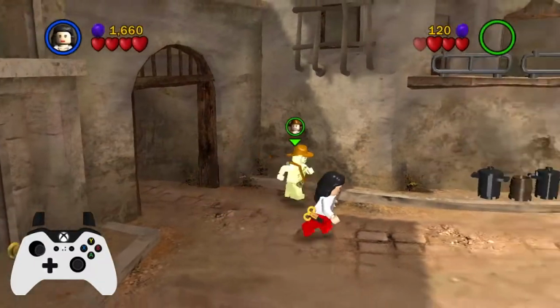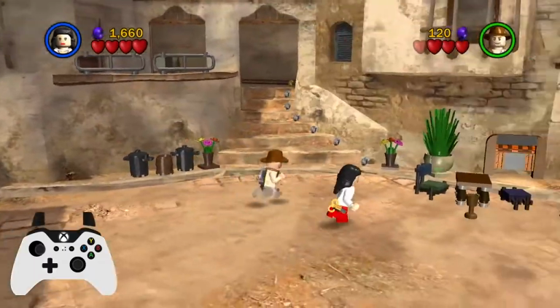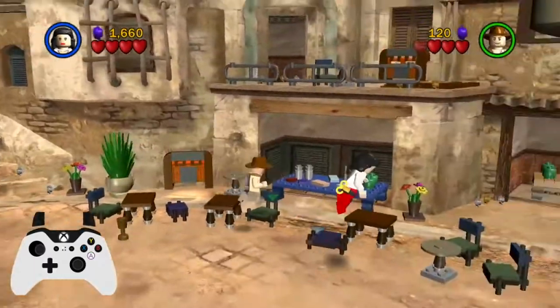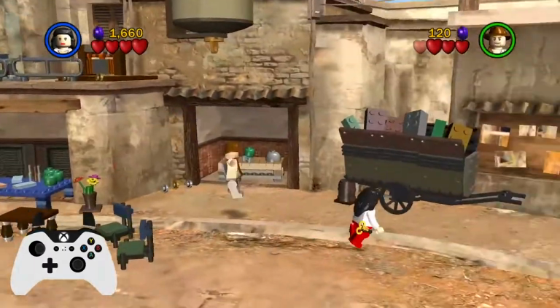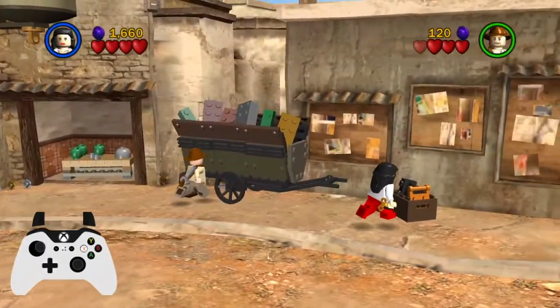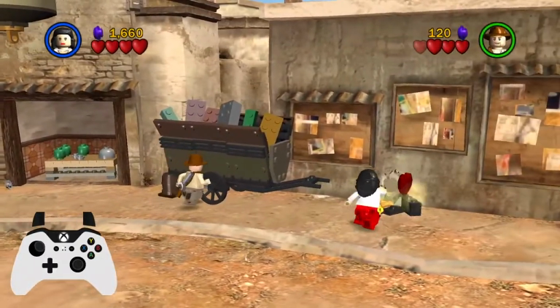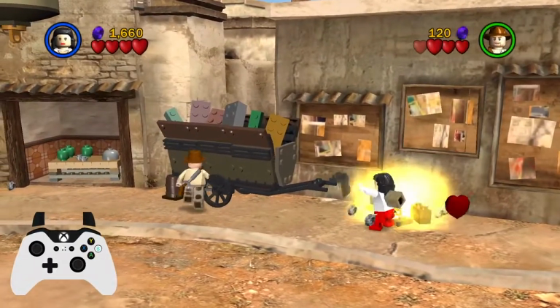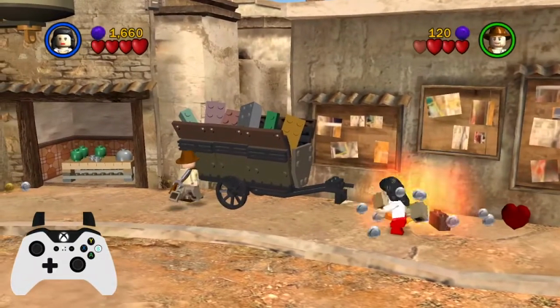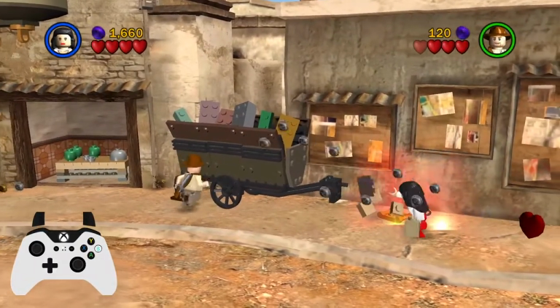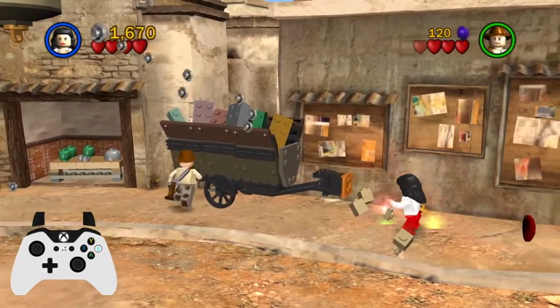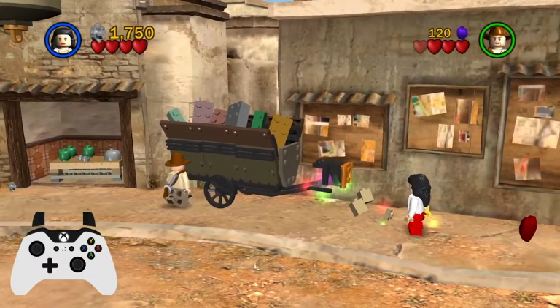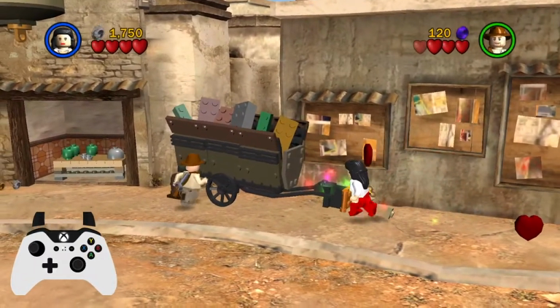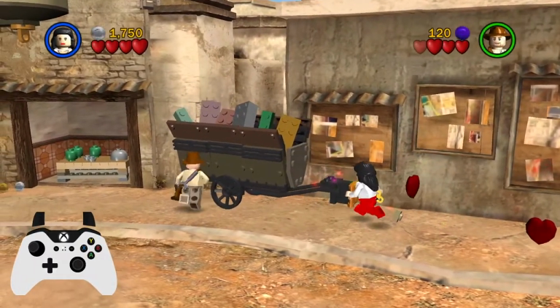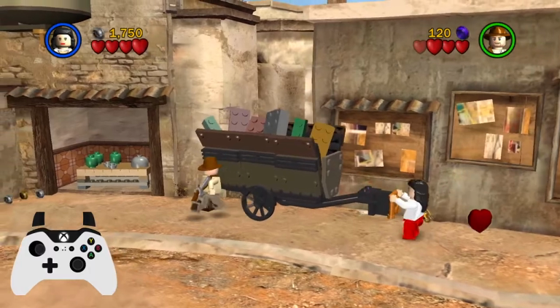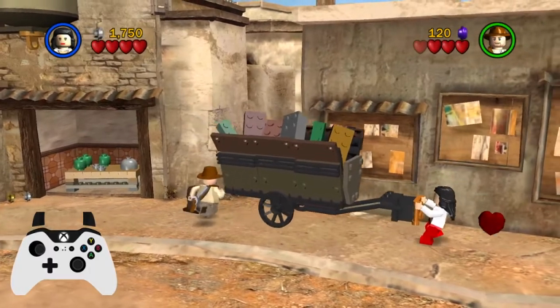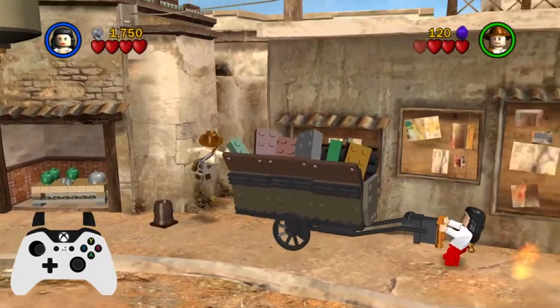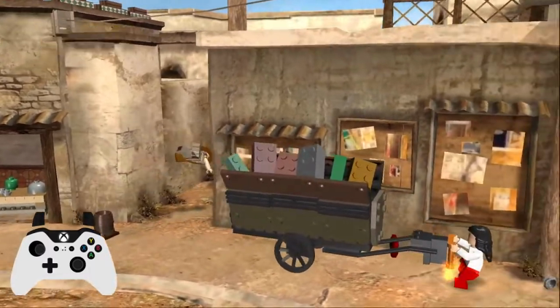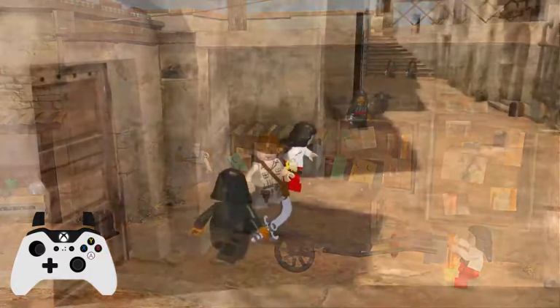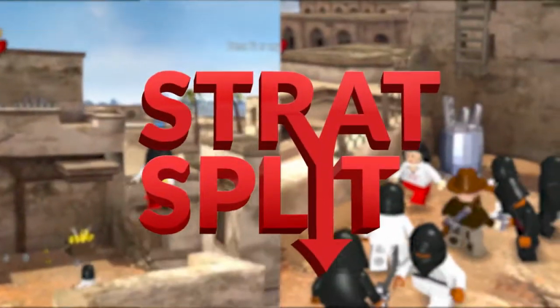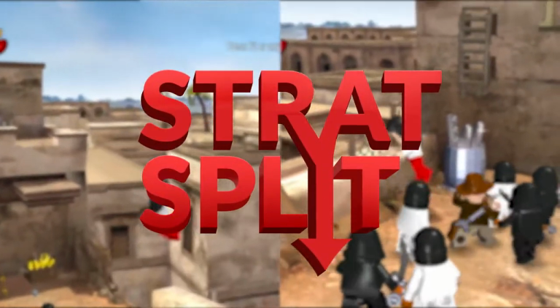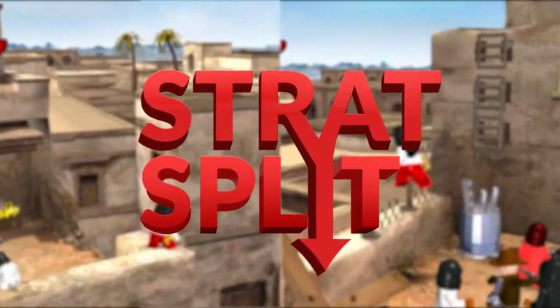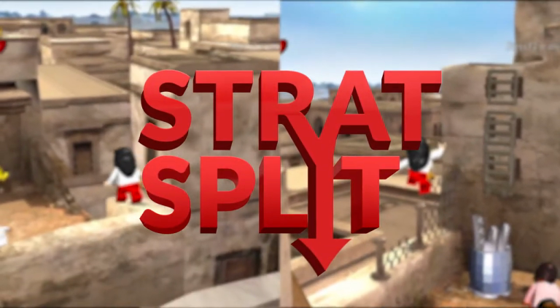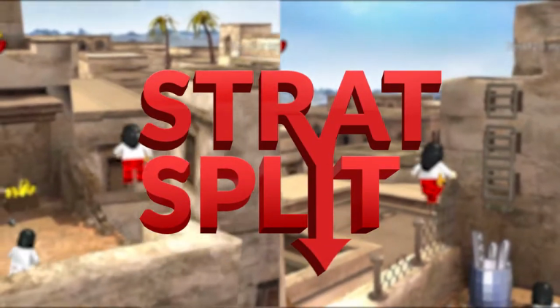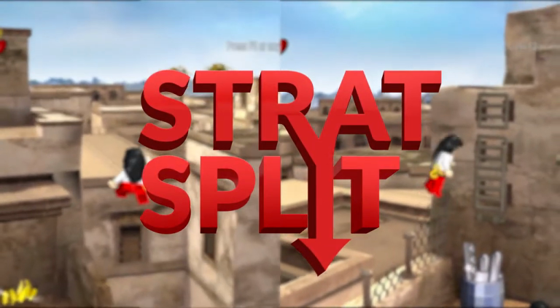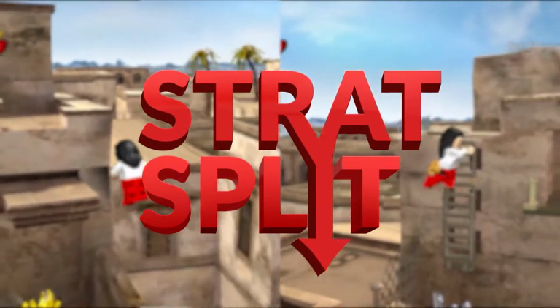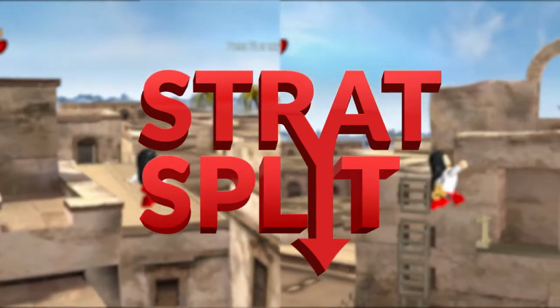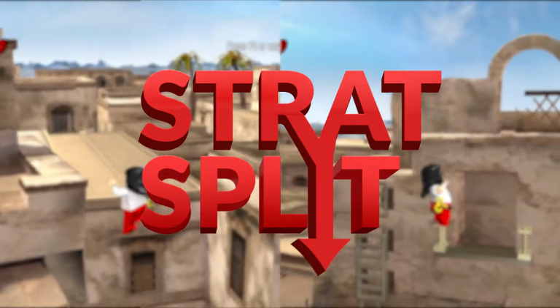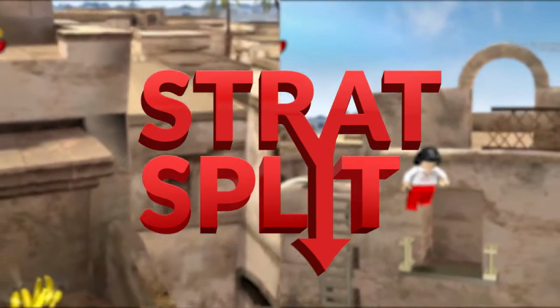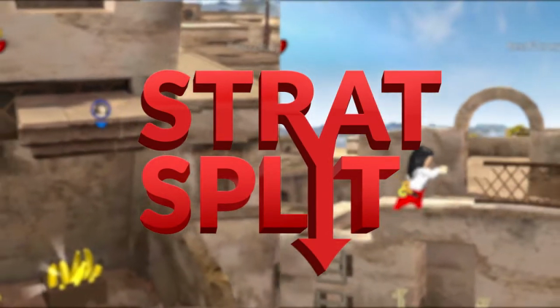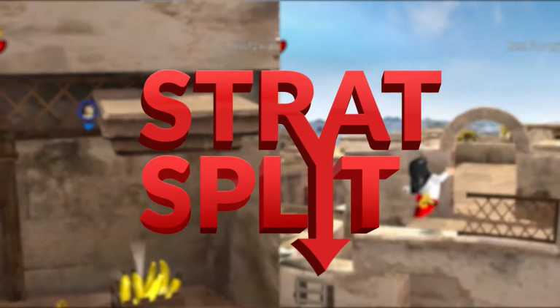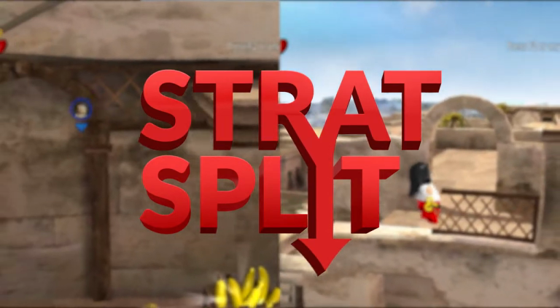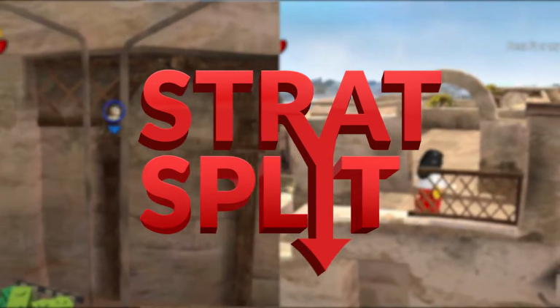The next room is super easy — just drop in Indy sitting by the door and with Marion just pull the cart away. And here we are, strat split number two. This one does save three seconds and a bit of hassle, so I'd recommend learning this one.